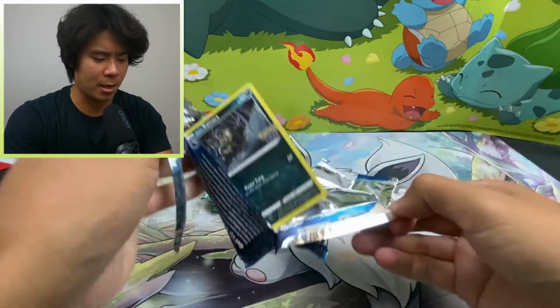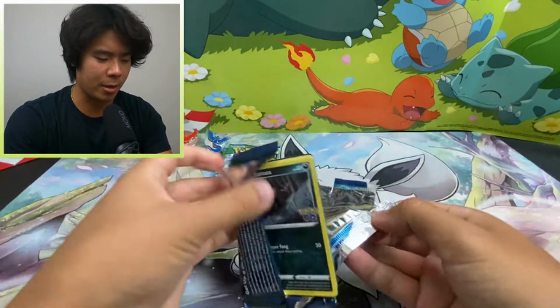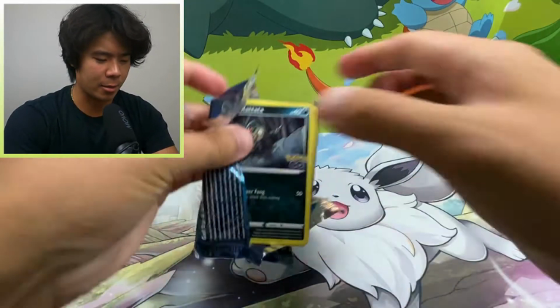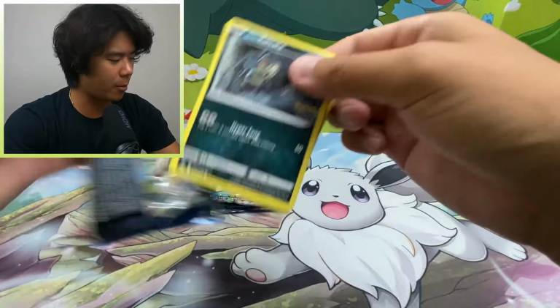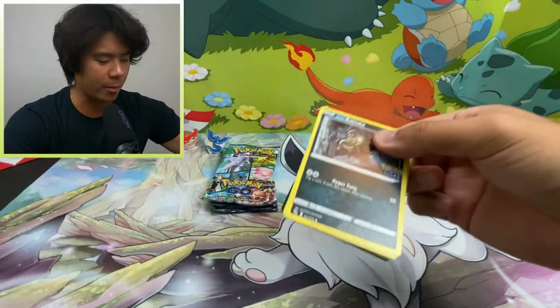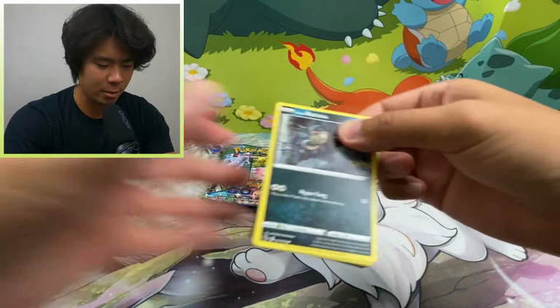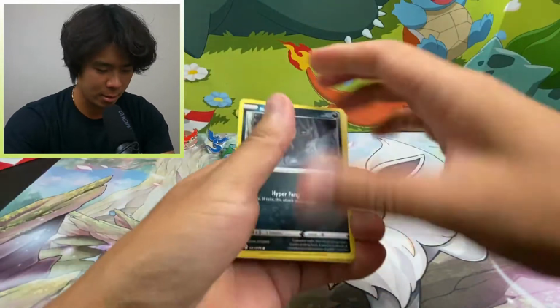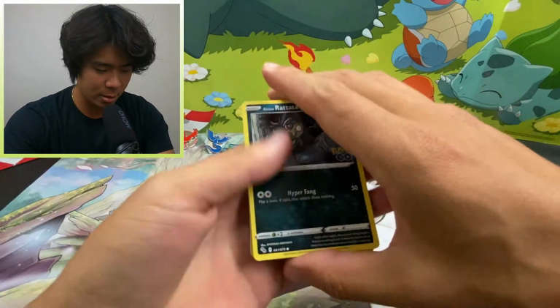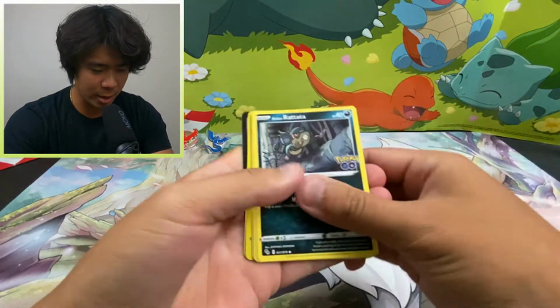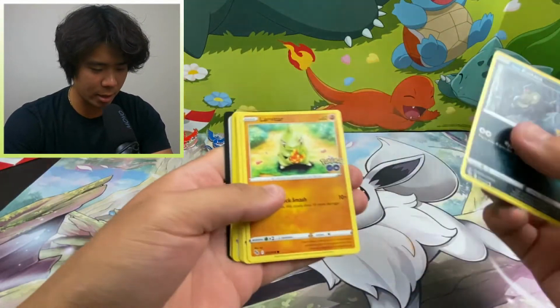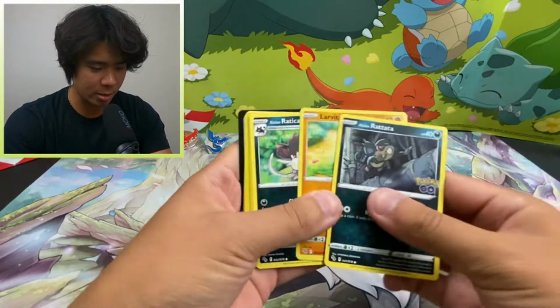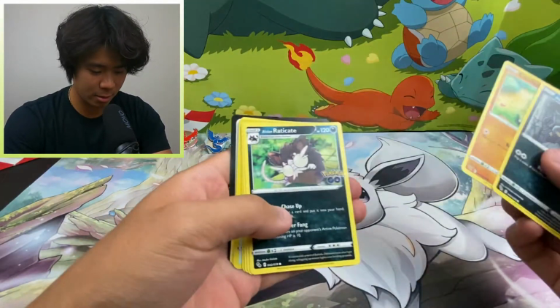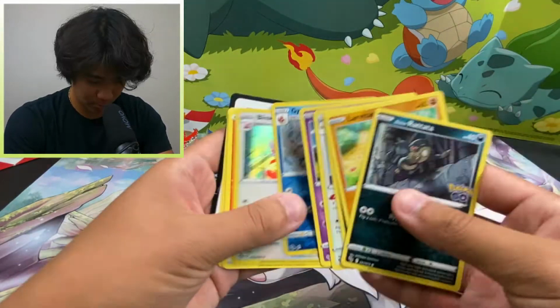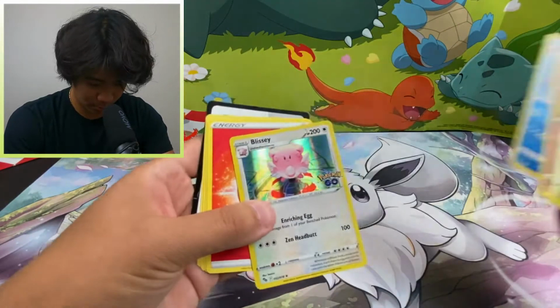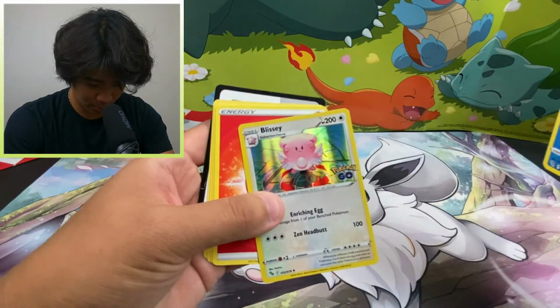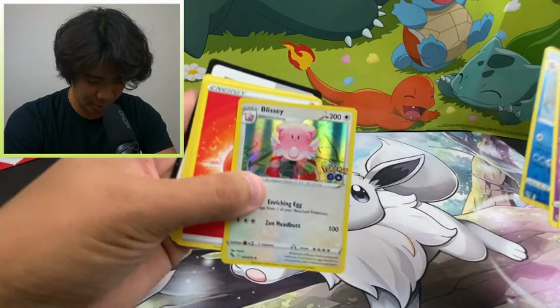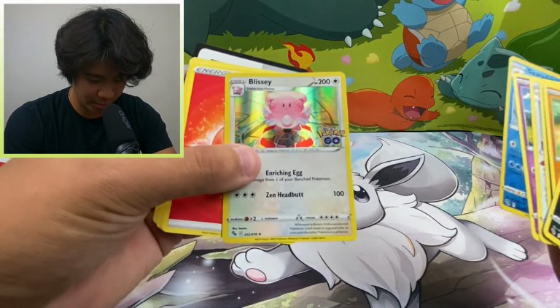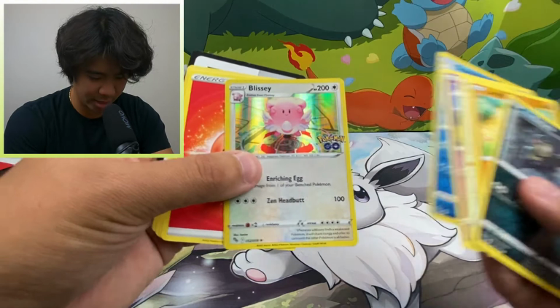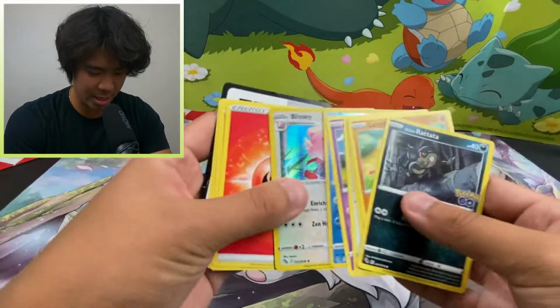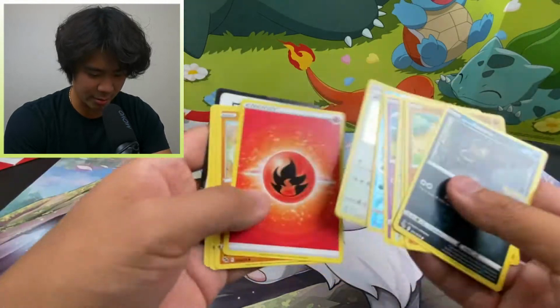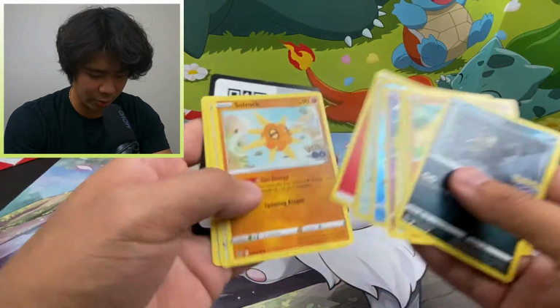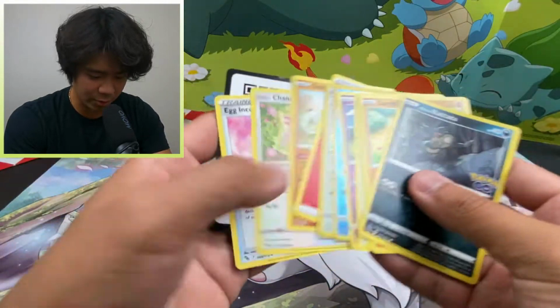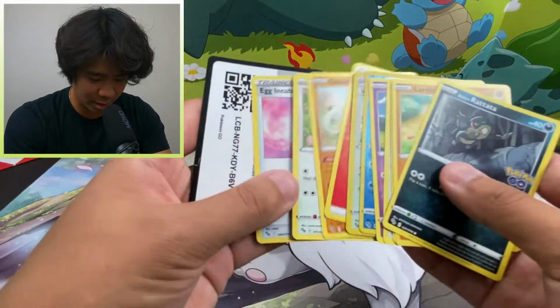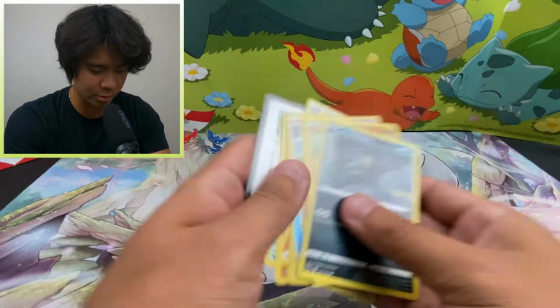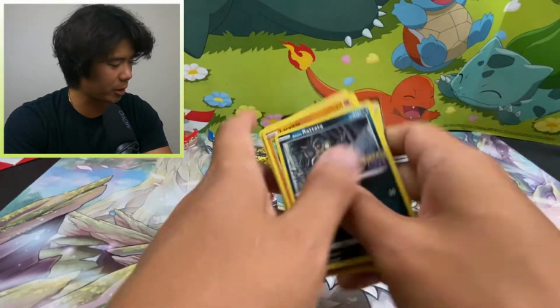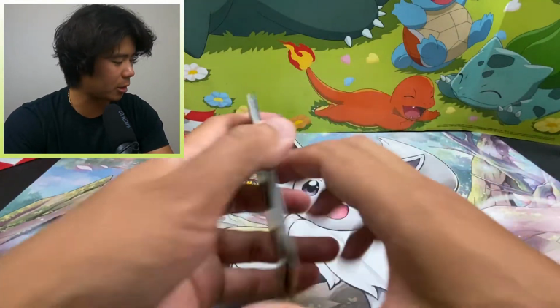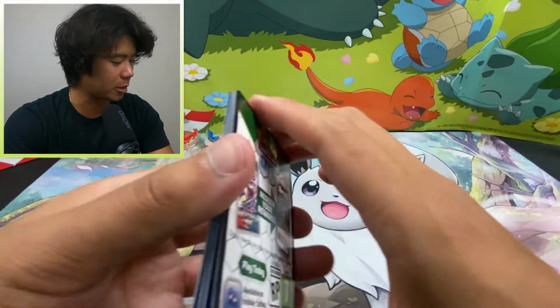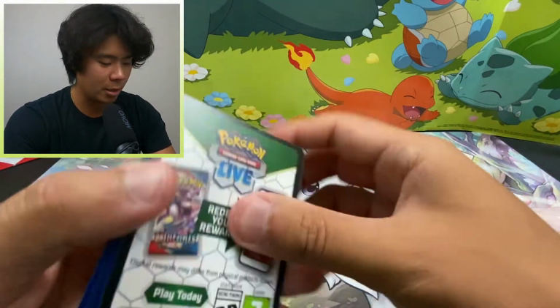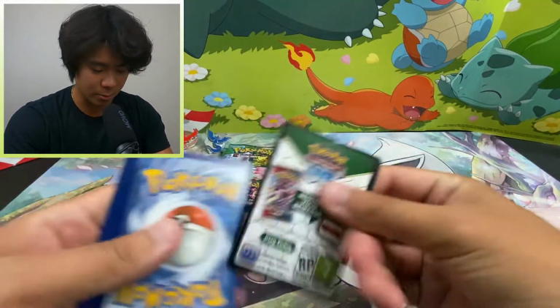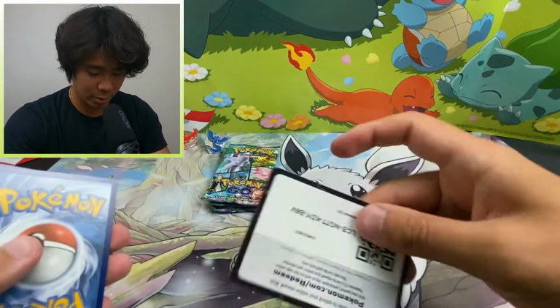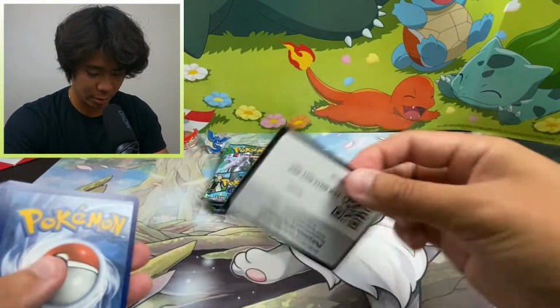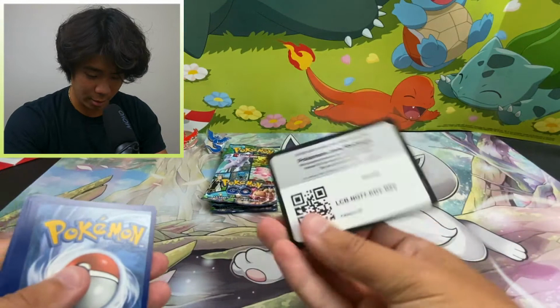Okay, come on, give me the goods. And we got the Blessie. So far we've just got Holos — just regular Holos. Here's the code card.